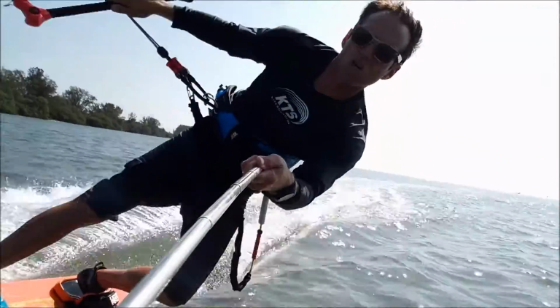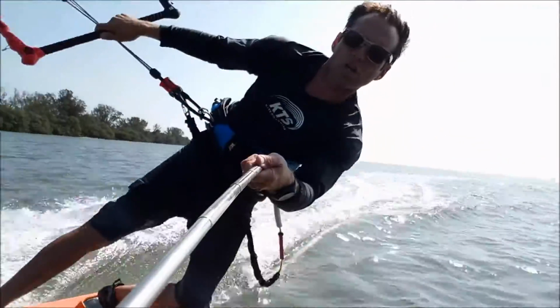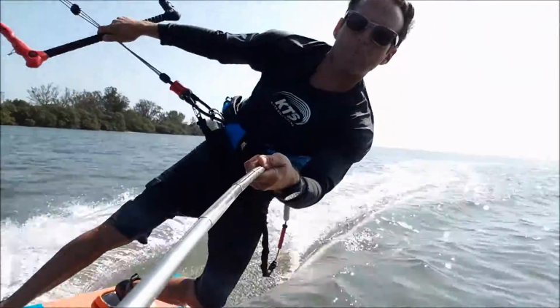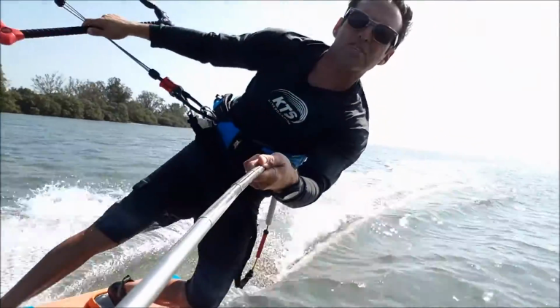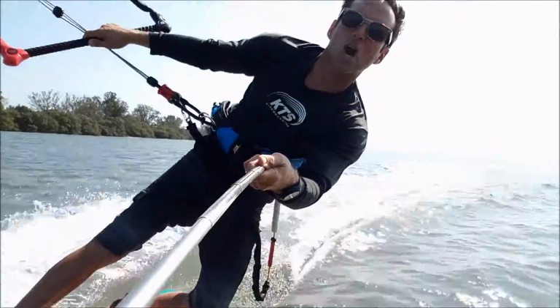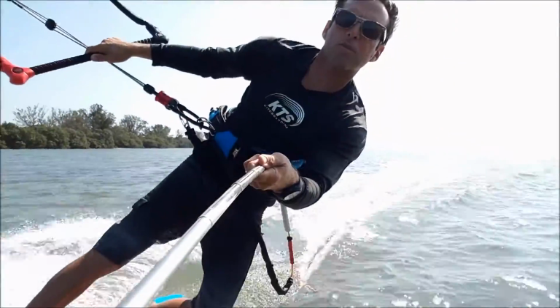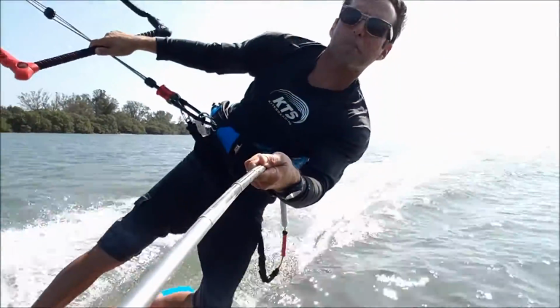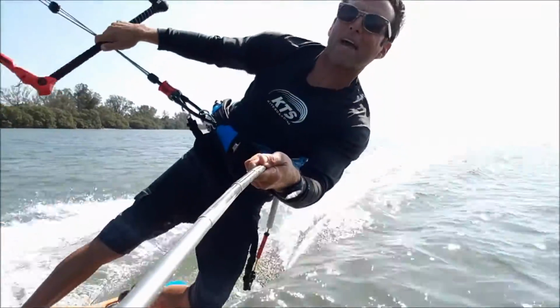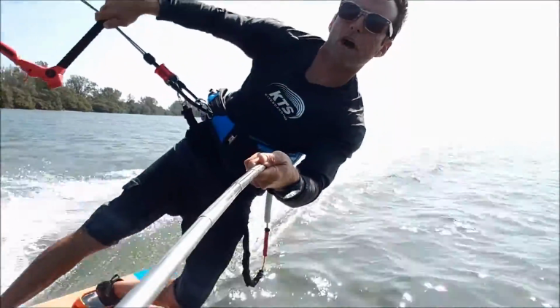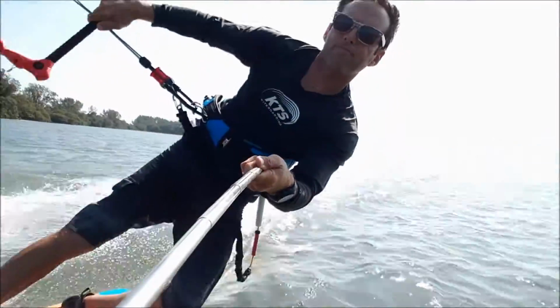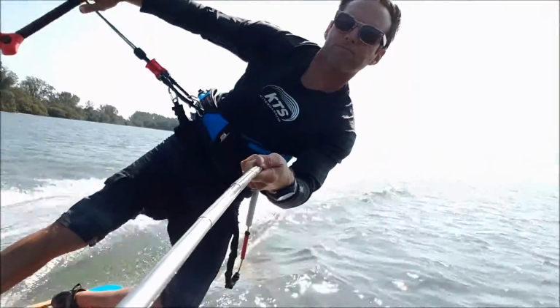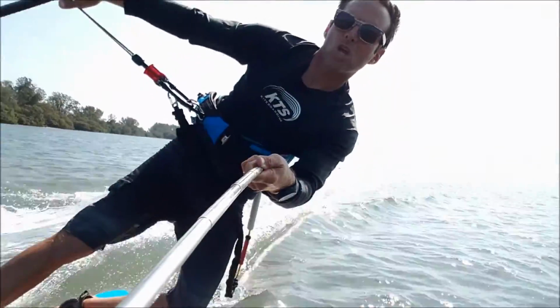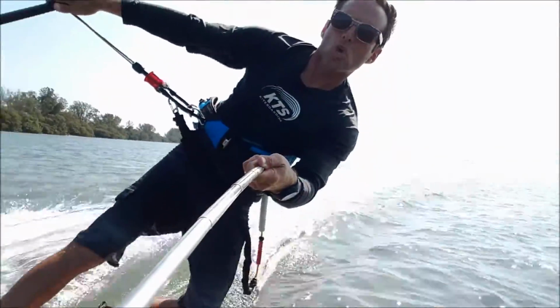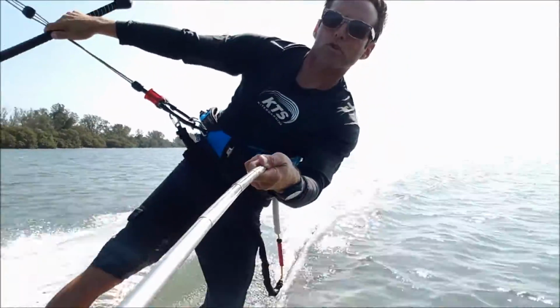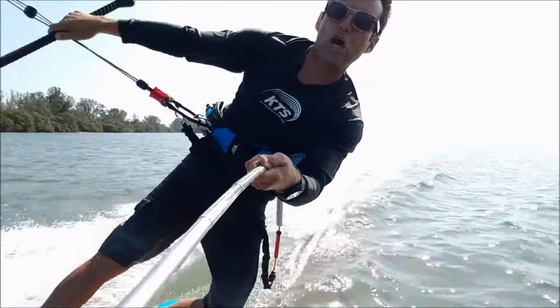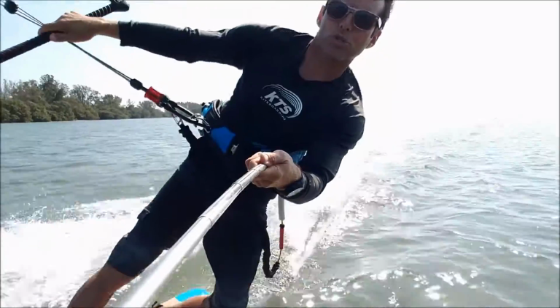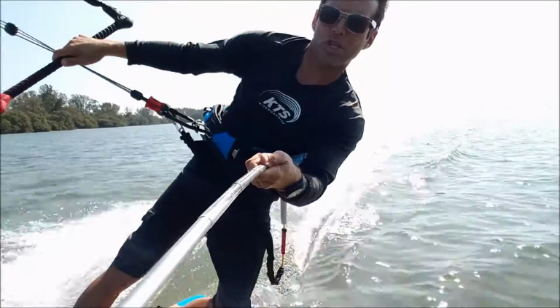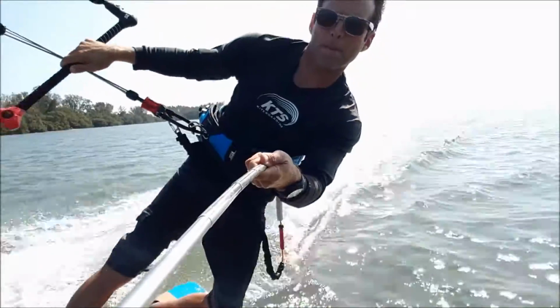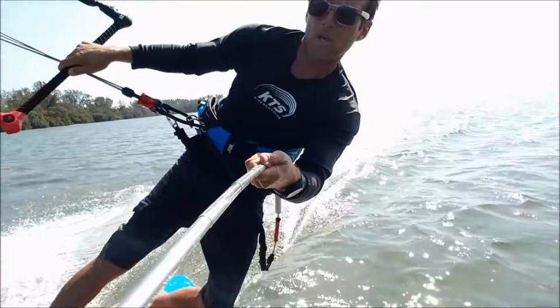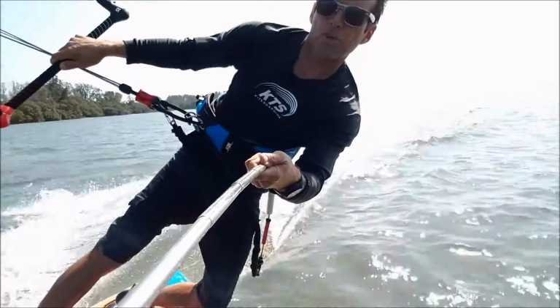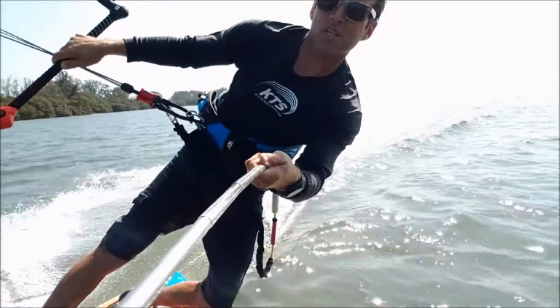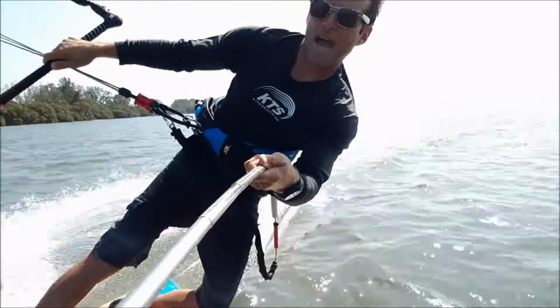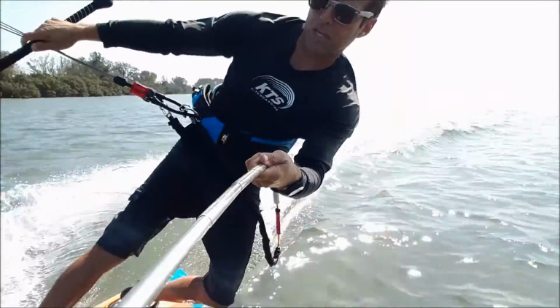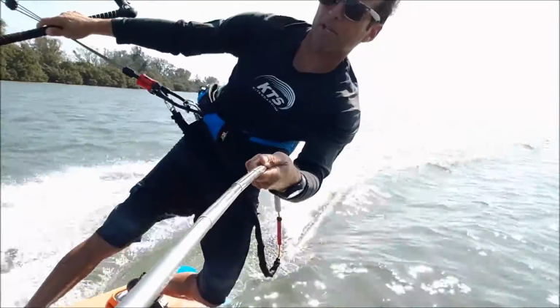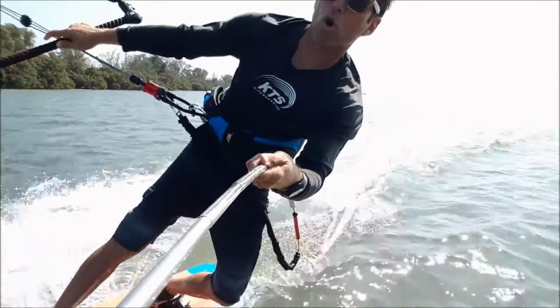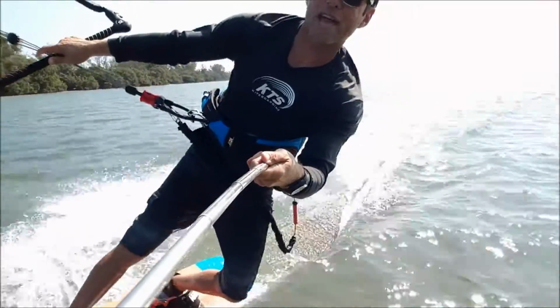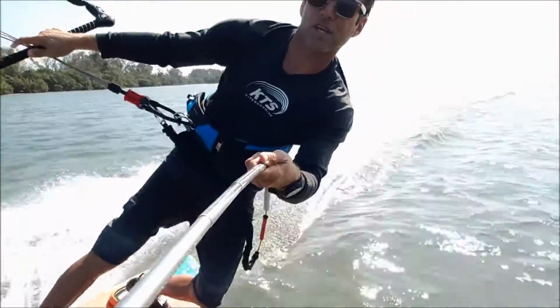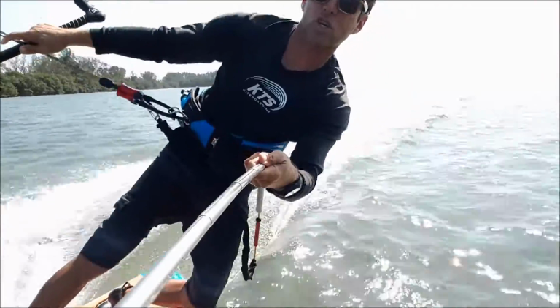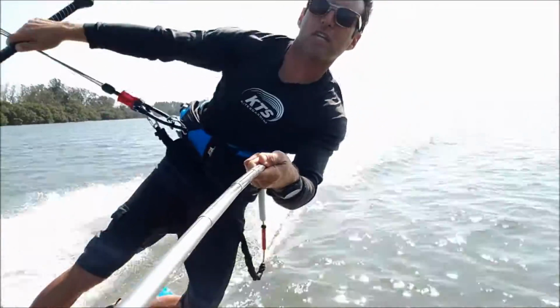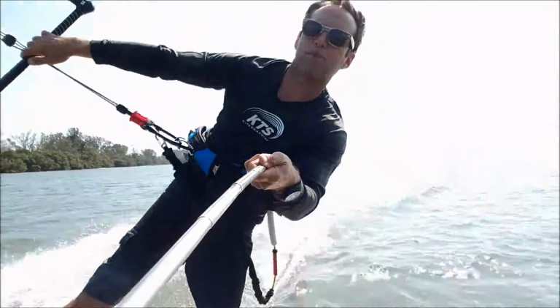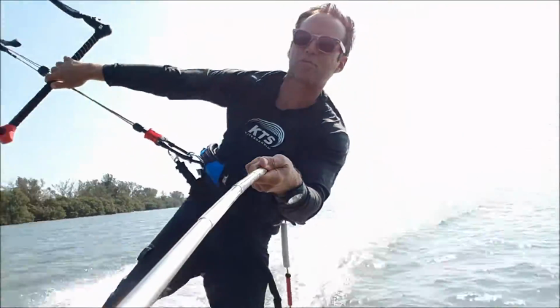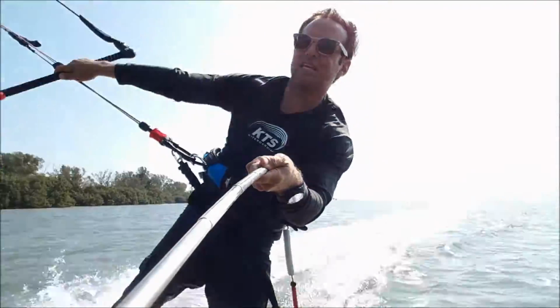You're going to be pressing hard with your back foot, with your toes, pushing down, keeping the board edging so you can keep your speed.